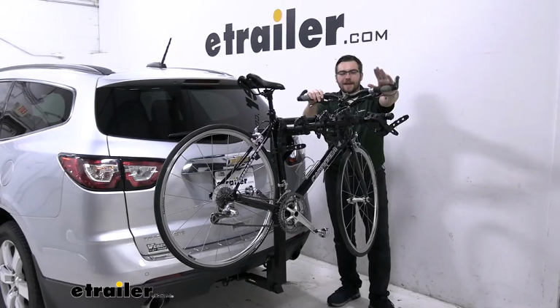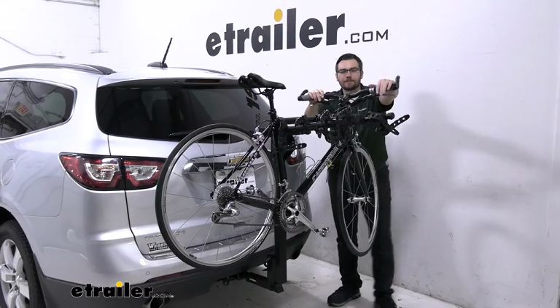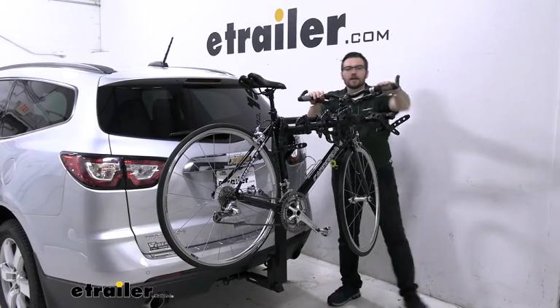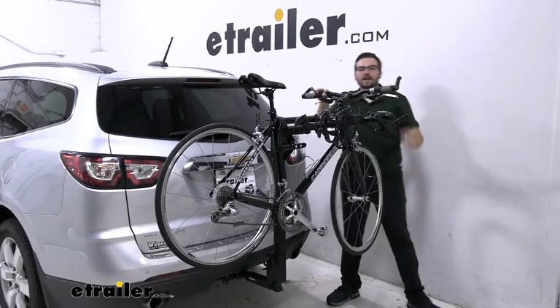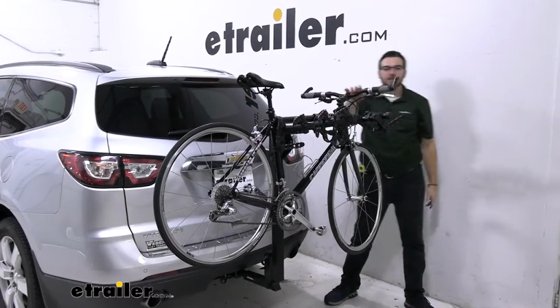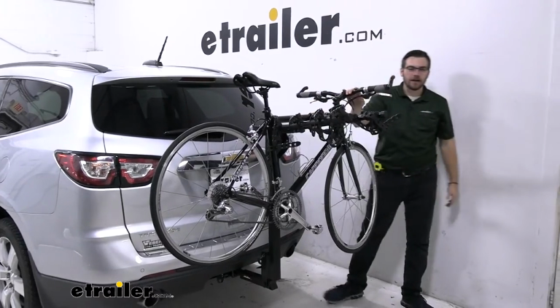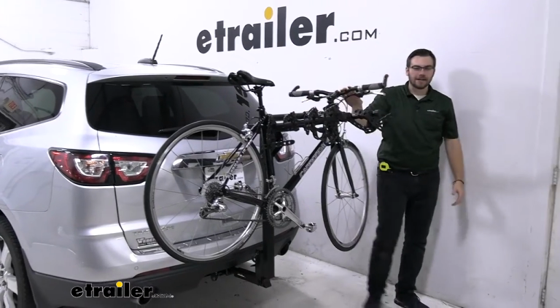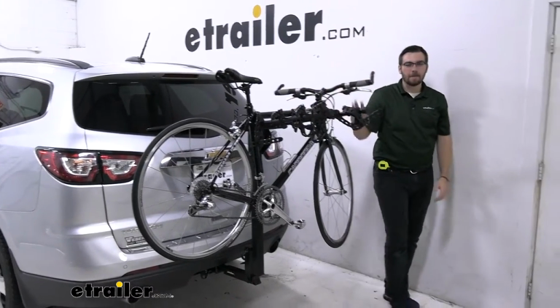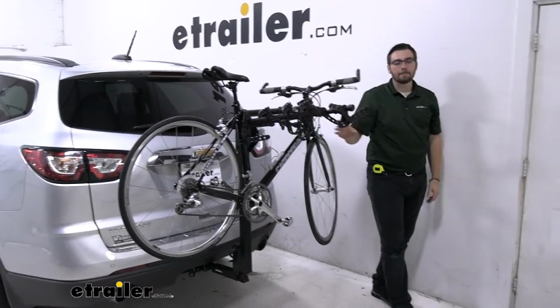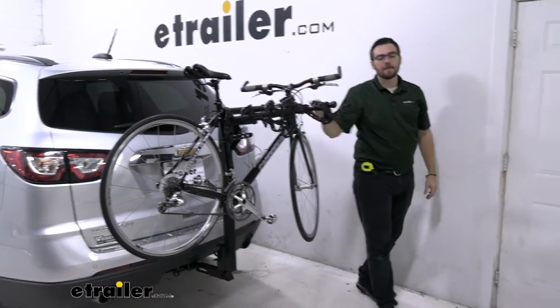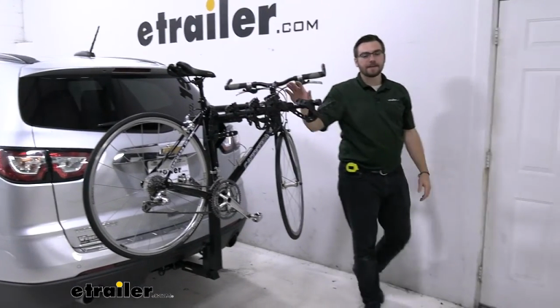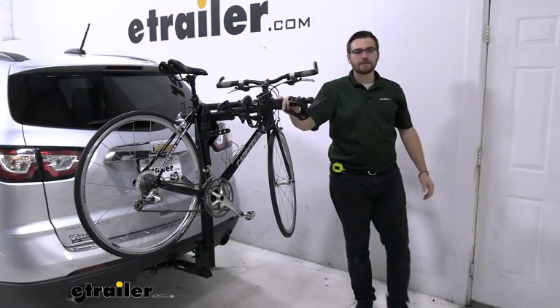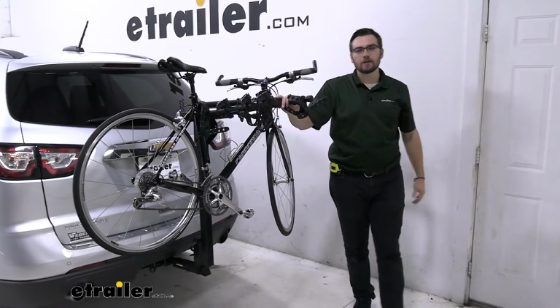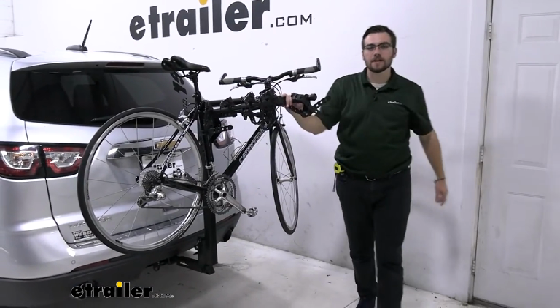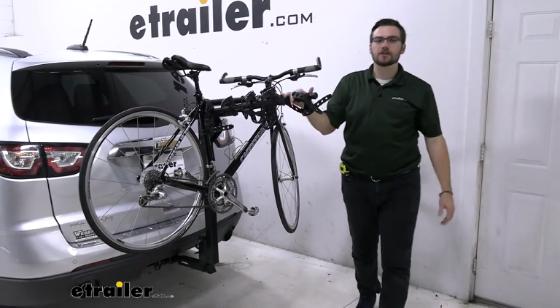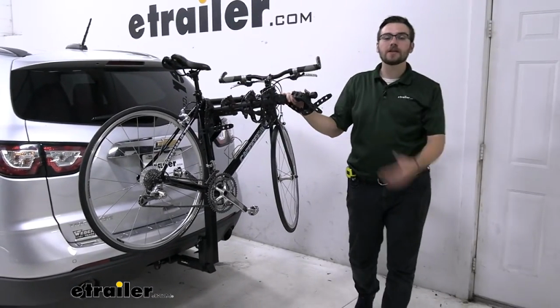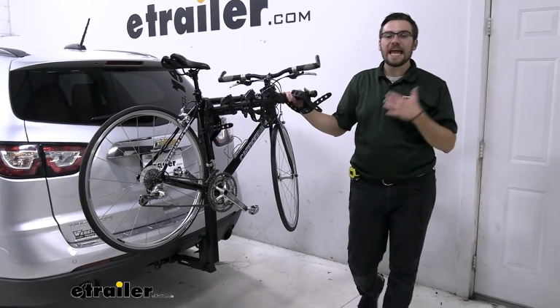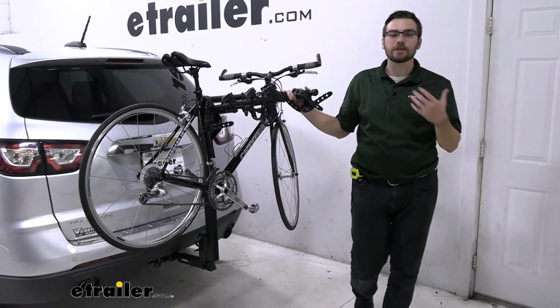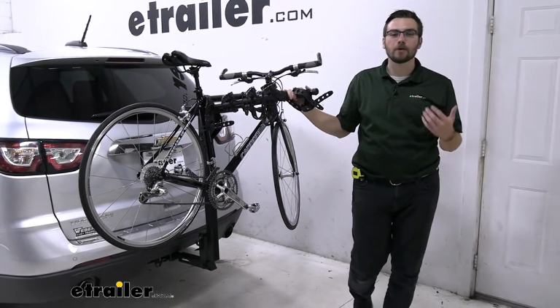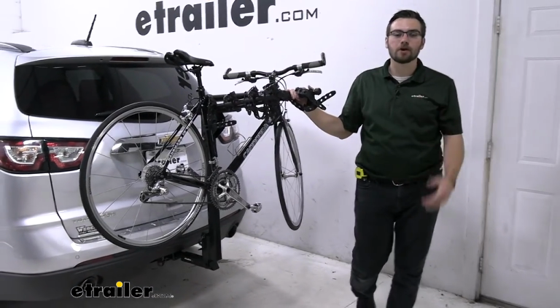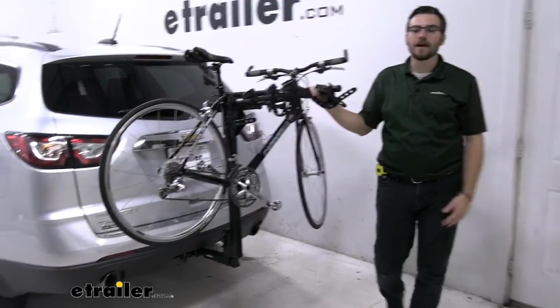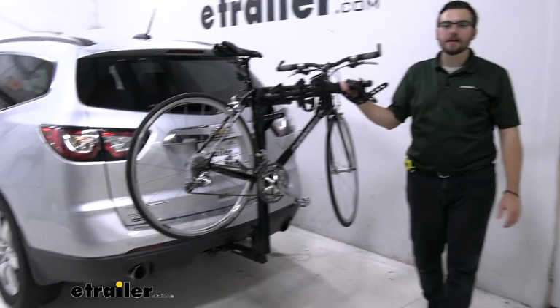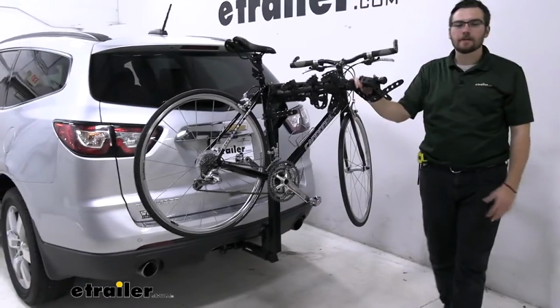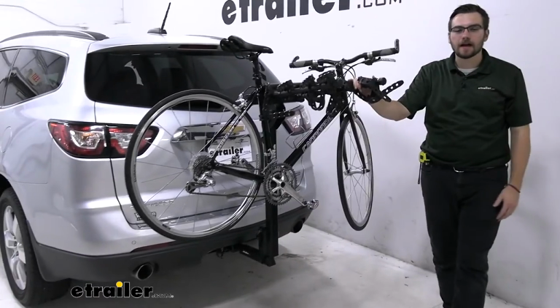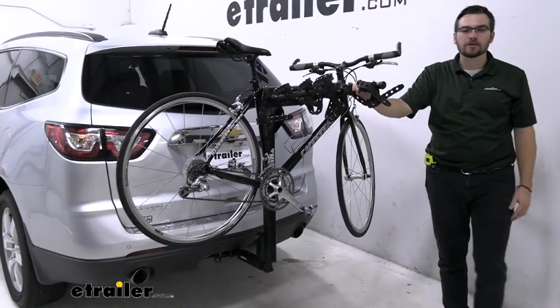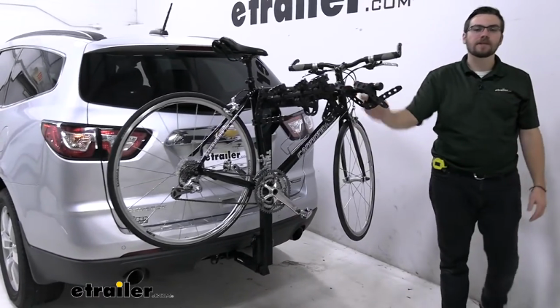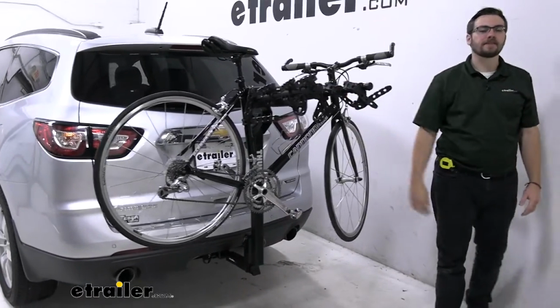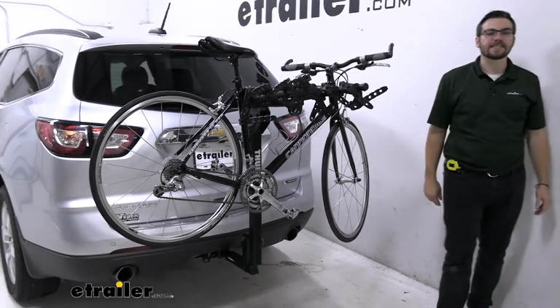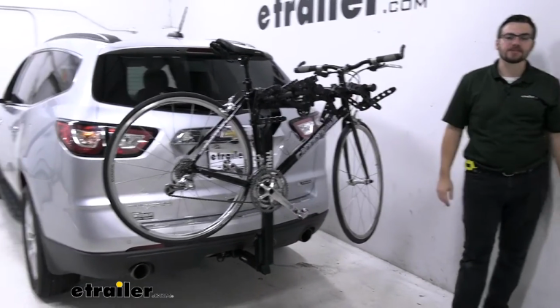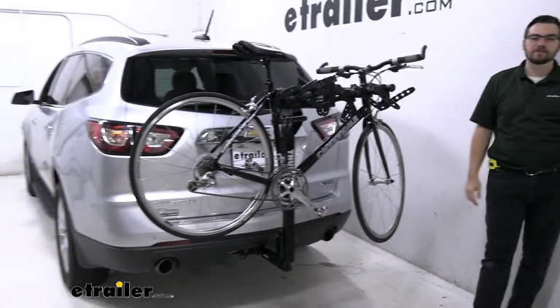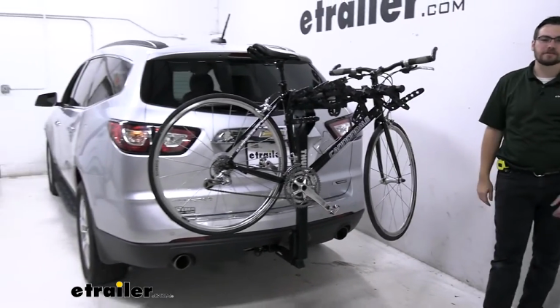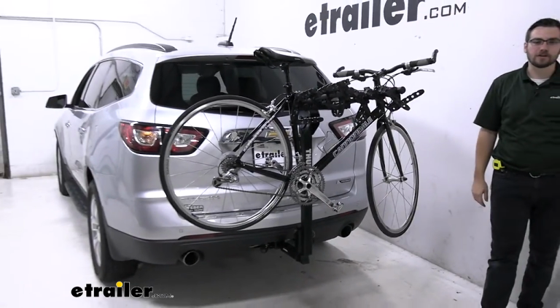Hey everybody, welcome to eTrailer.com. I'm Bobby, and today we're going to take a look at the Thule Hitching Post Pro here in the back of our 2017 Chevy Traverse.